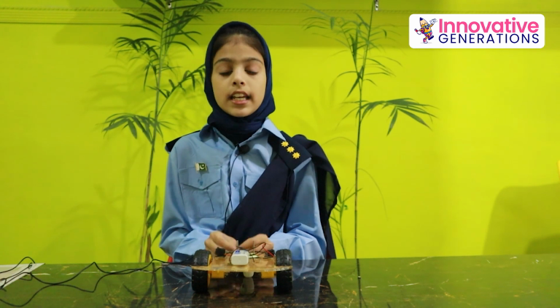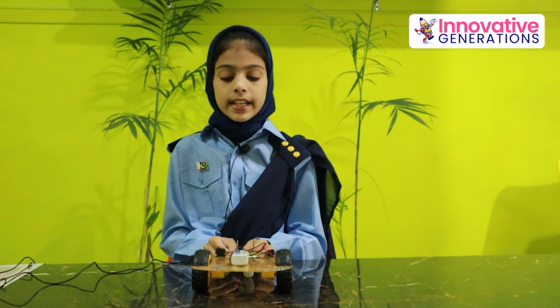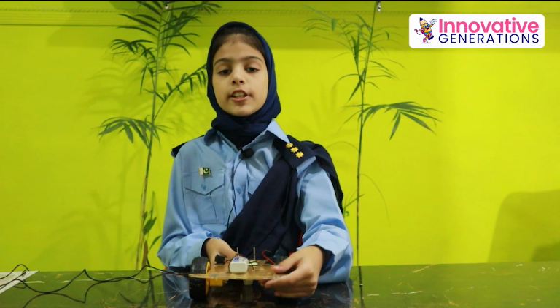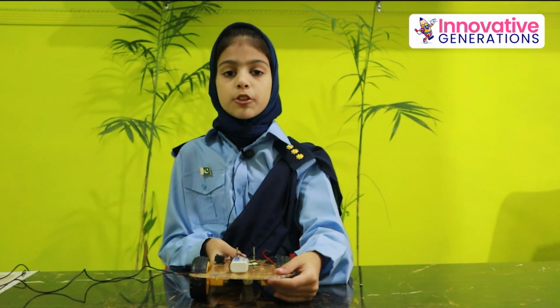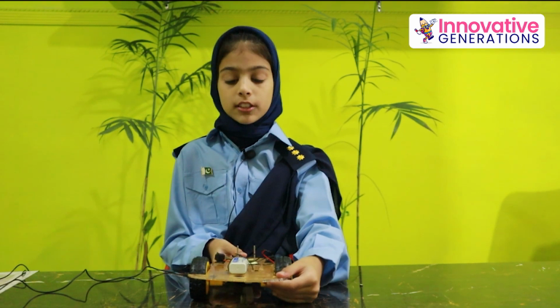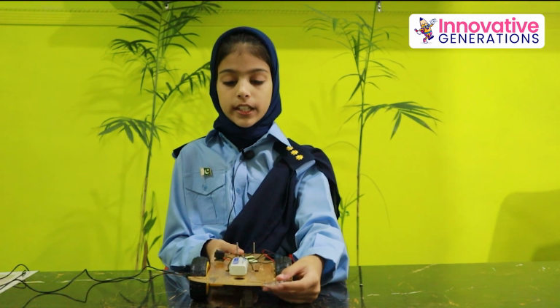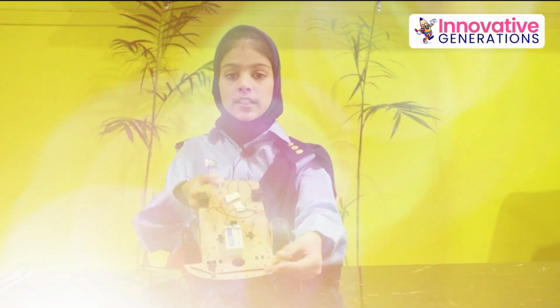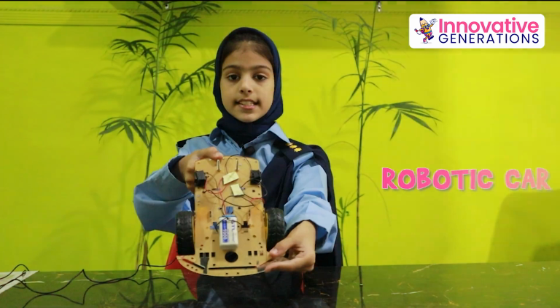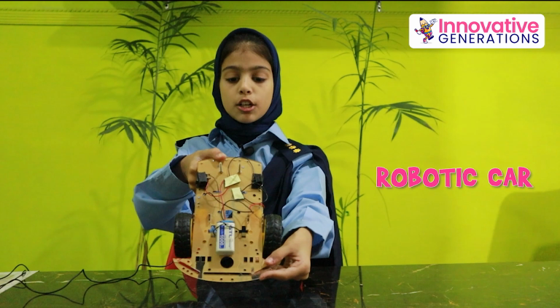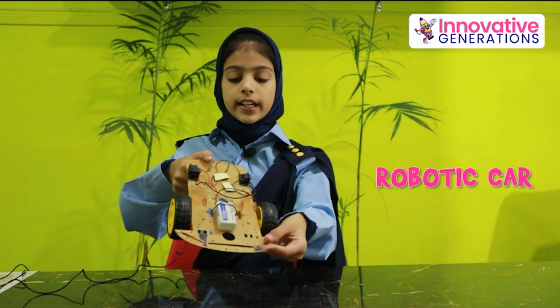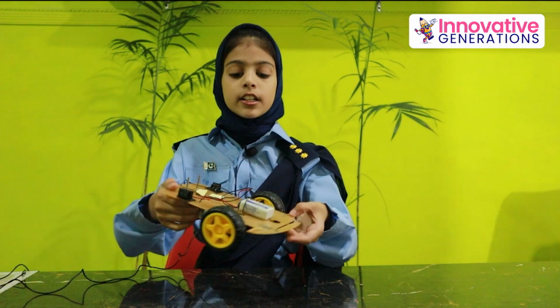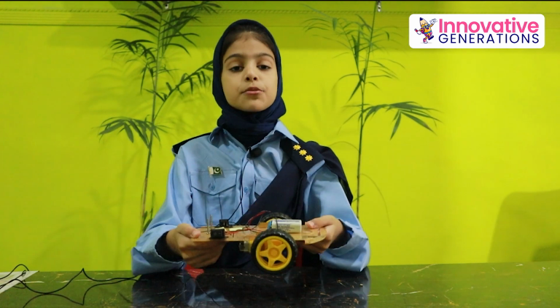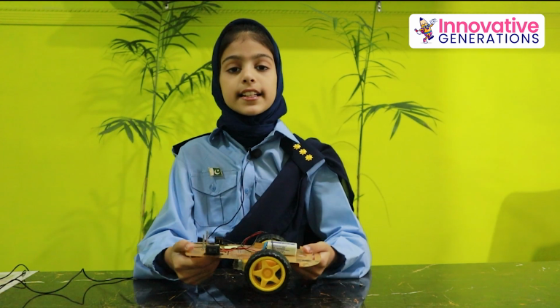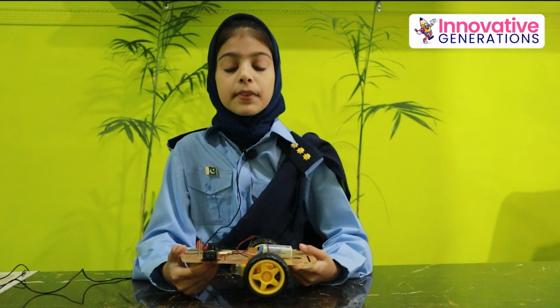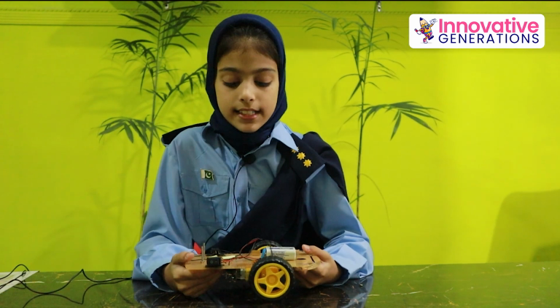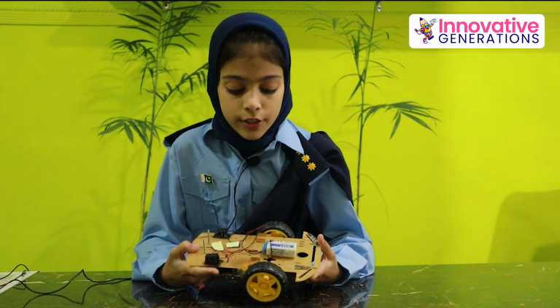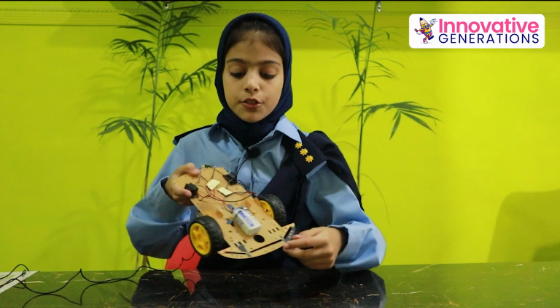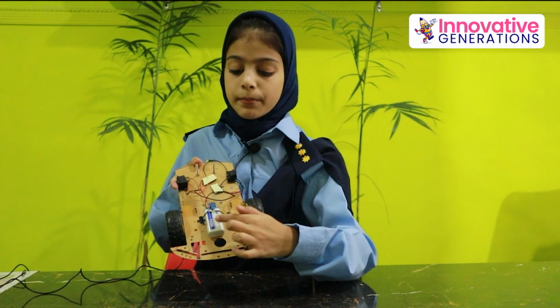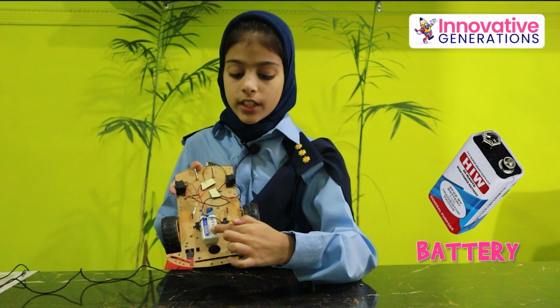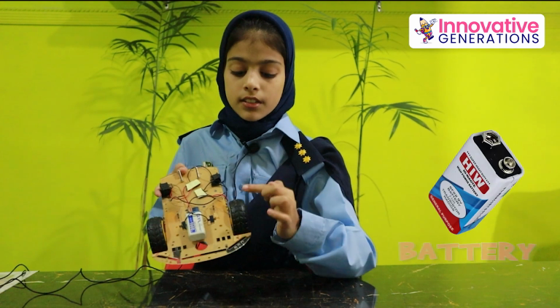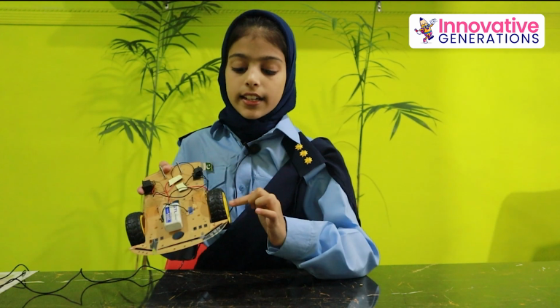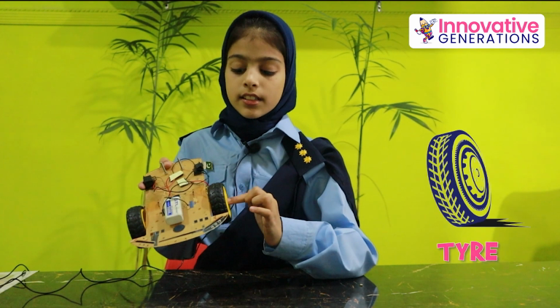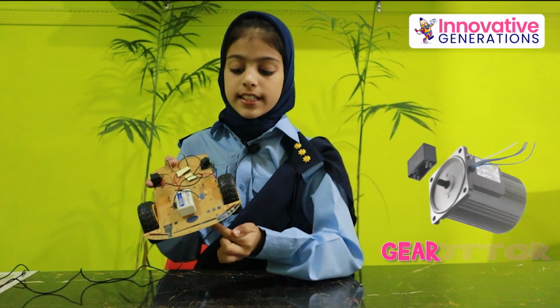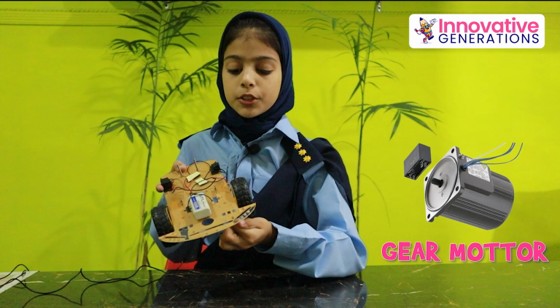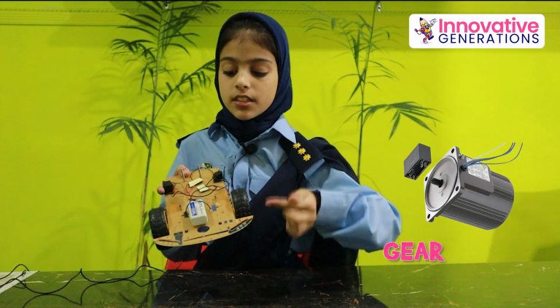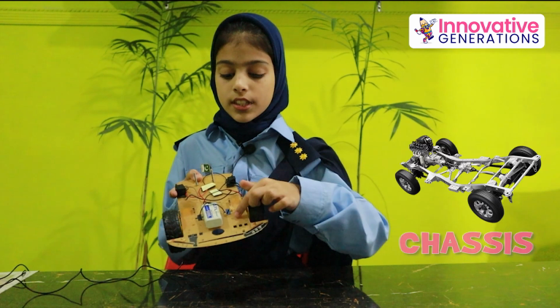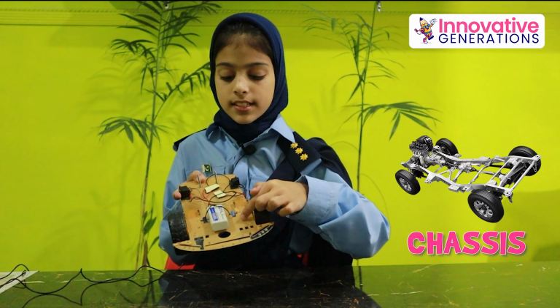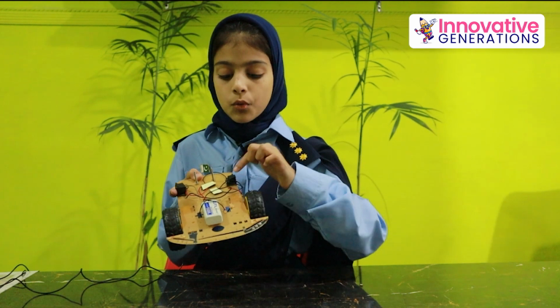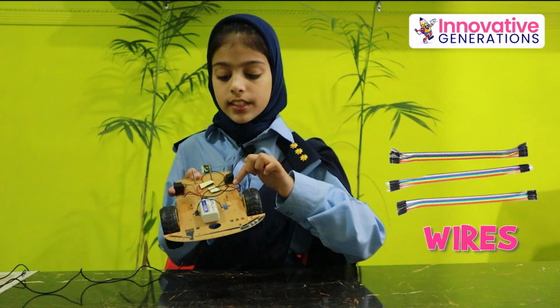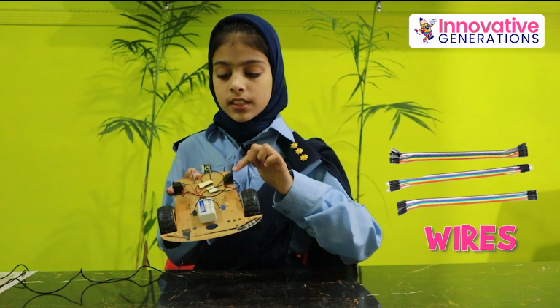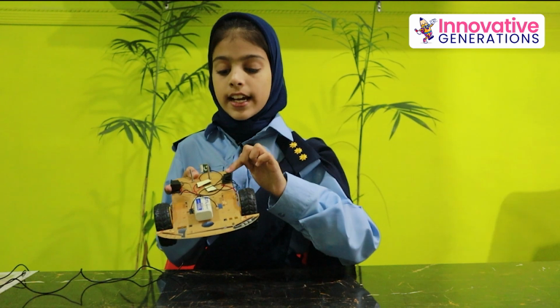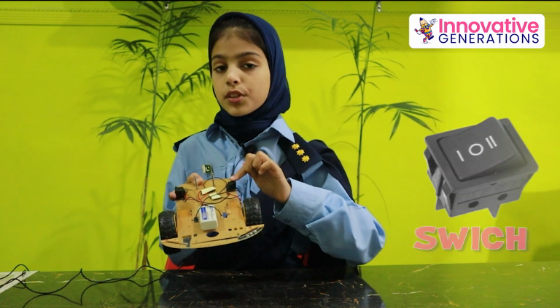Now I will explain to you about Robotica. This is a Robotica. We used many things to make this car. We used battery, tire, DC gear motor, chassis, wires and switch.